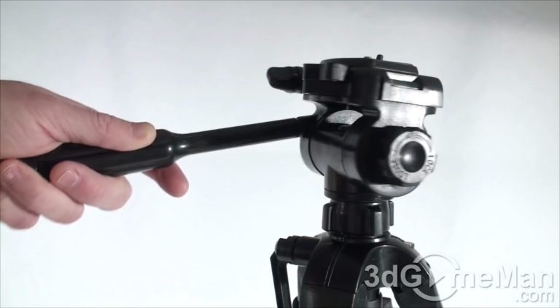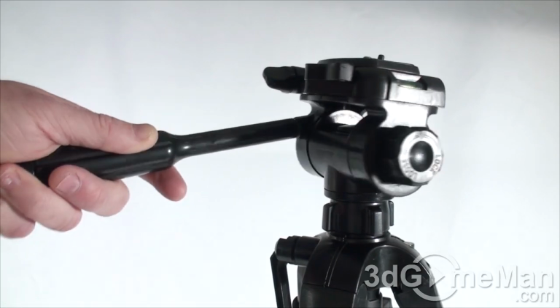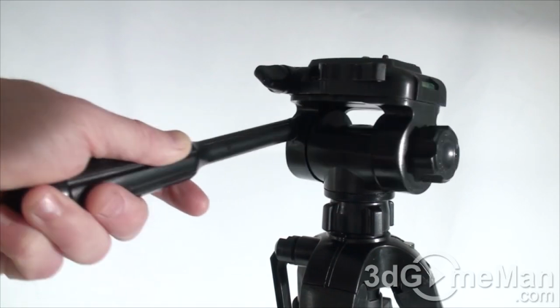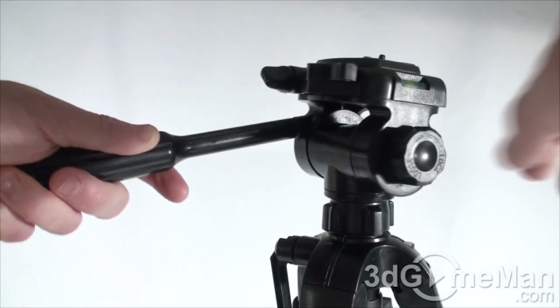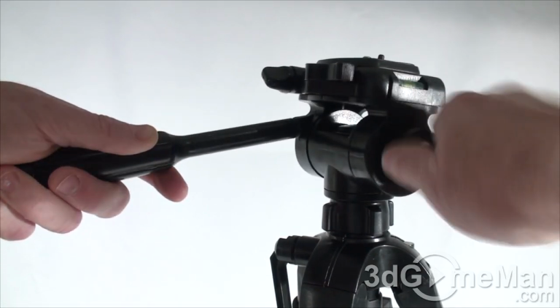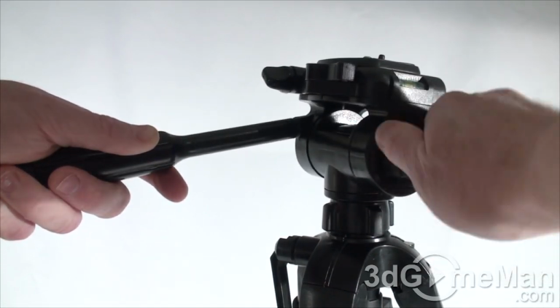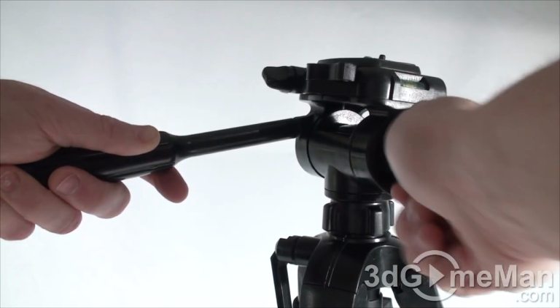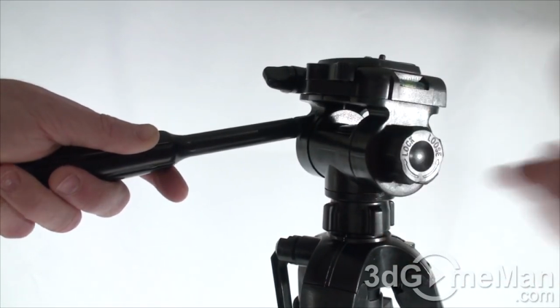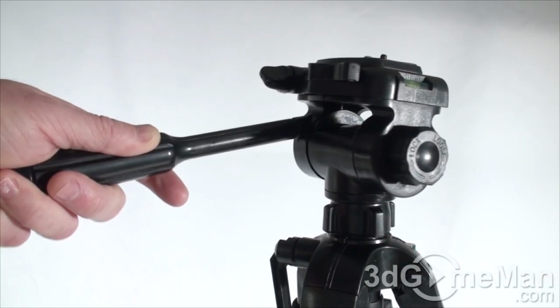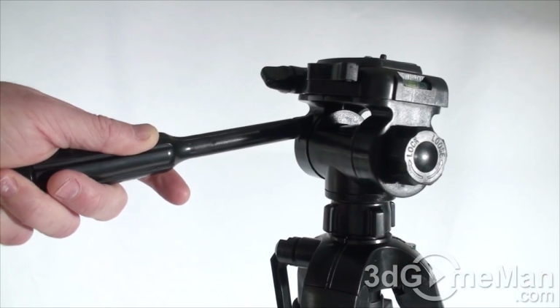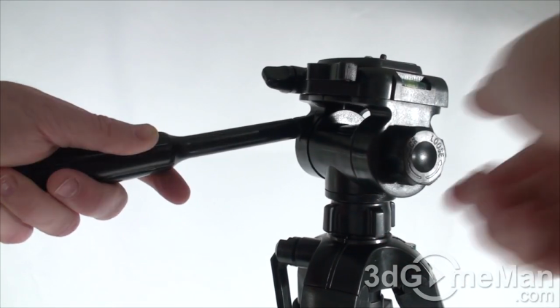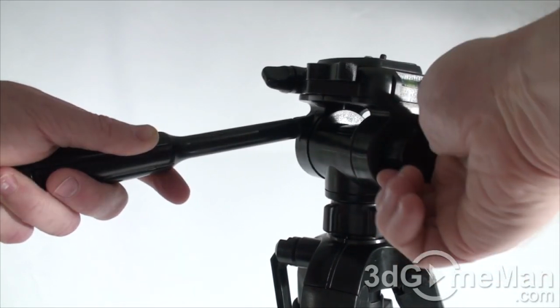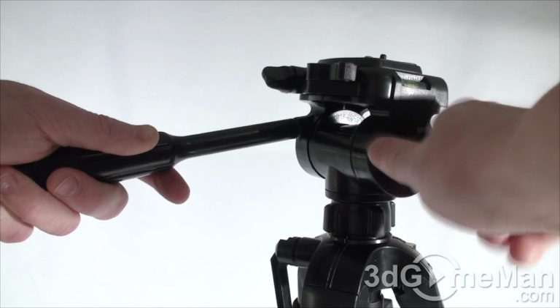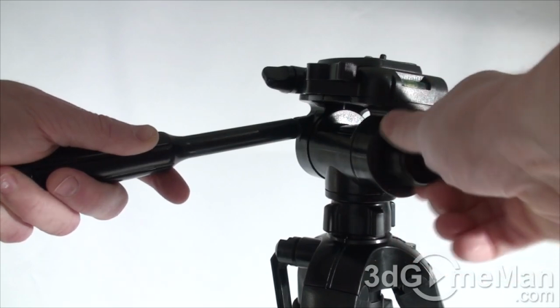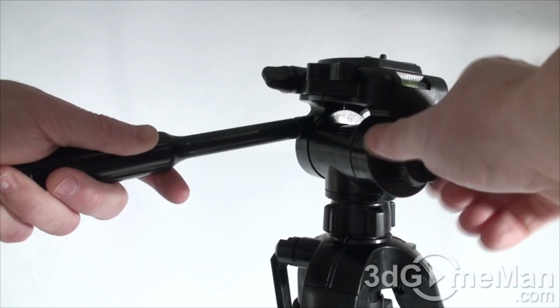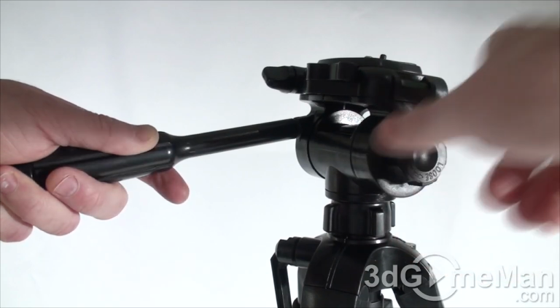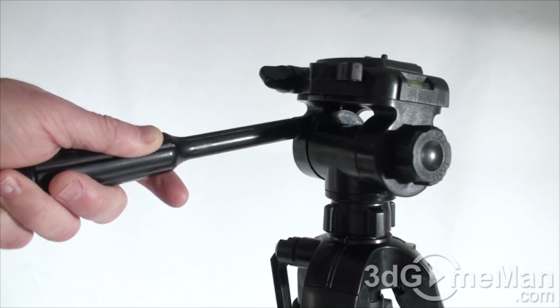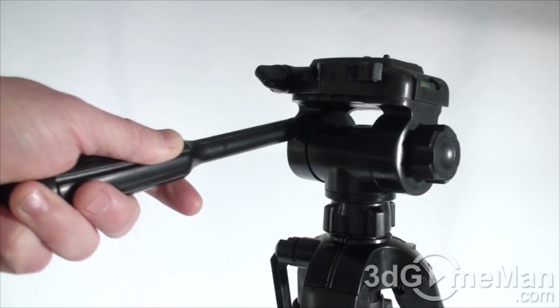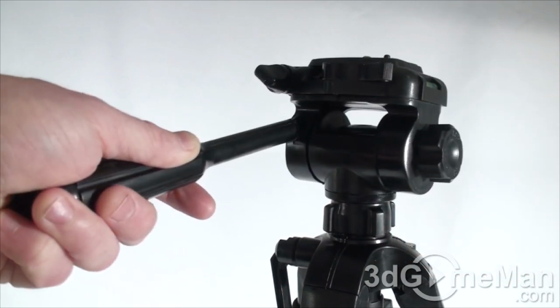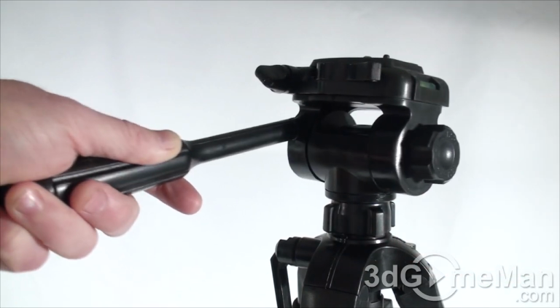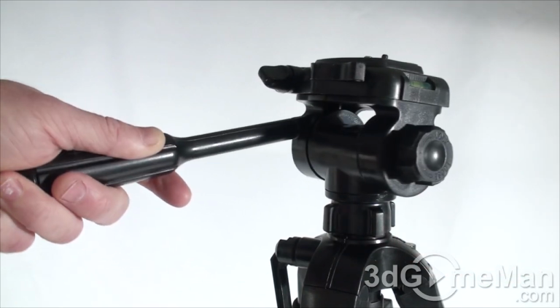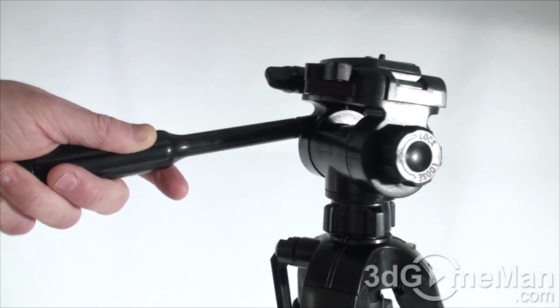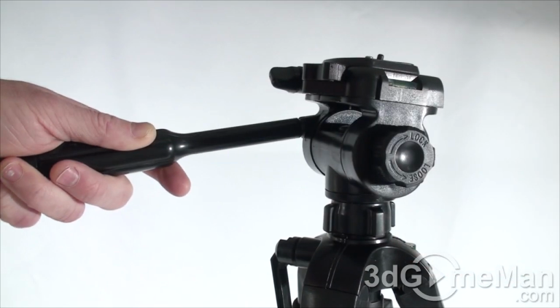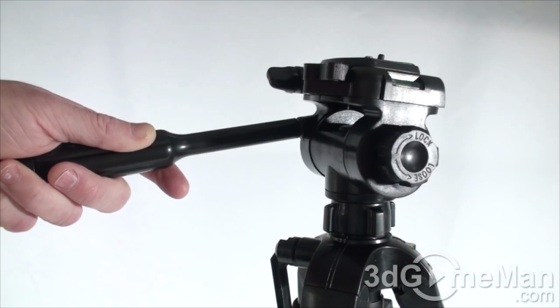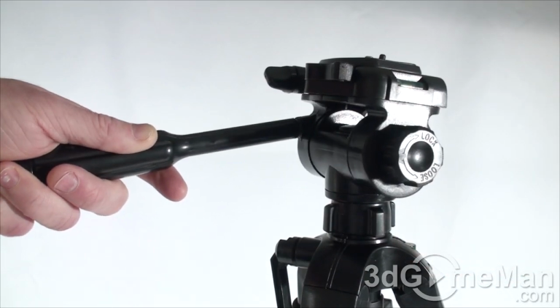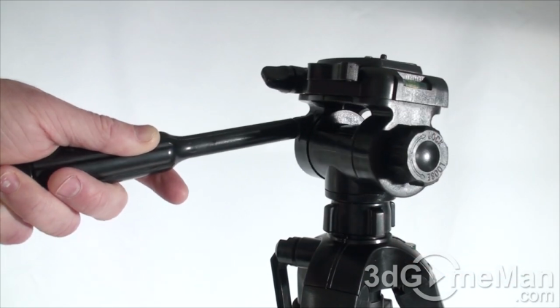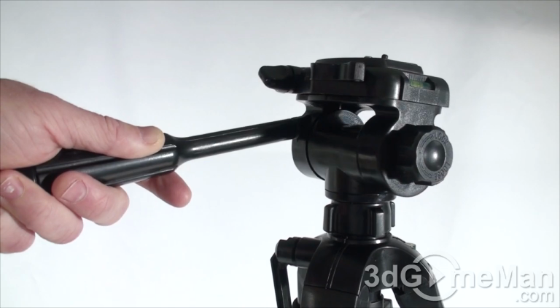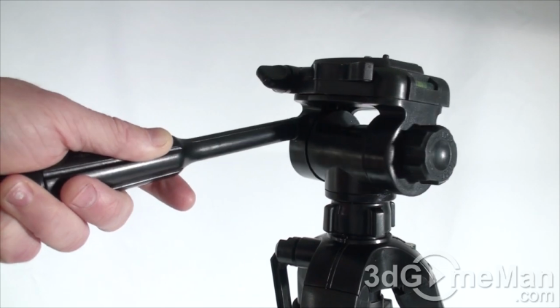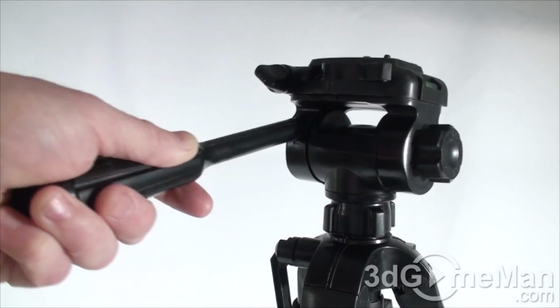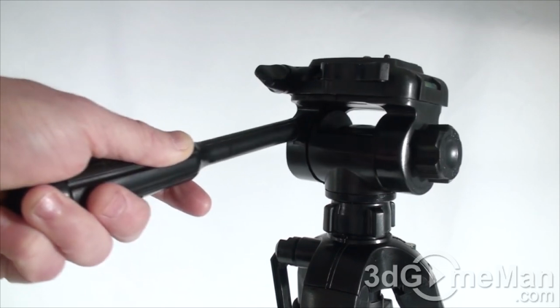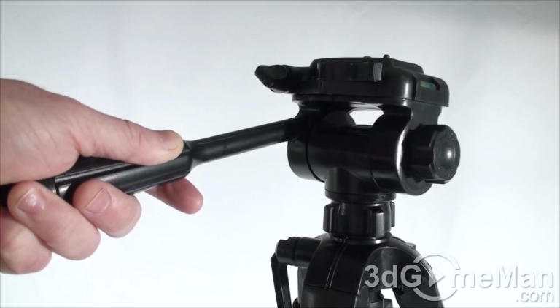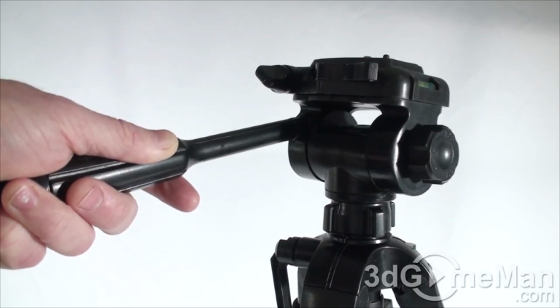When it's unlocked you can easily pan it back and forth; when it's locked you cannot.